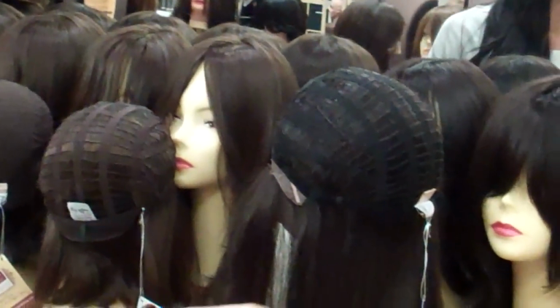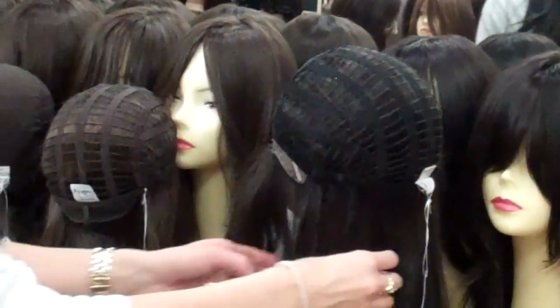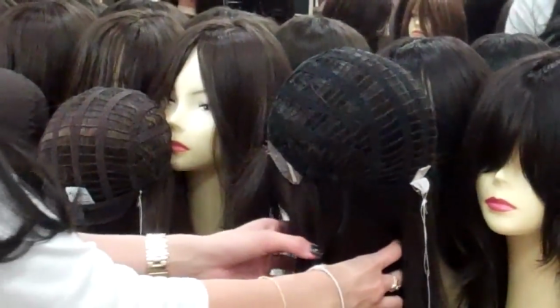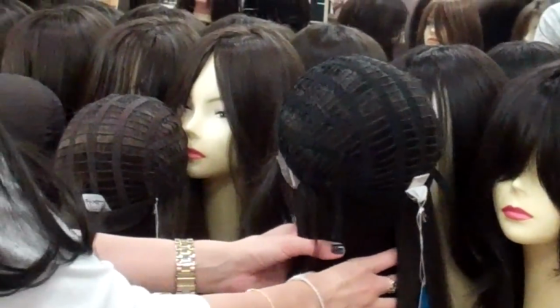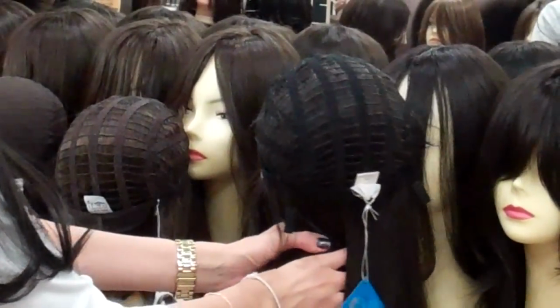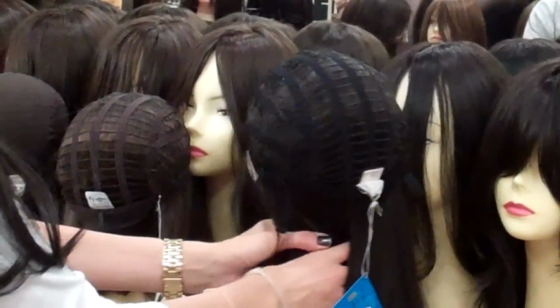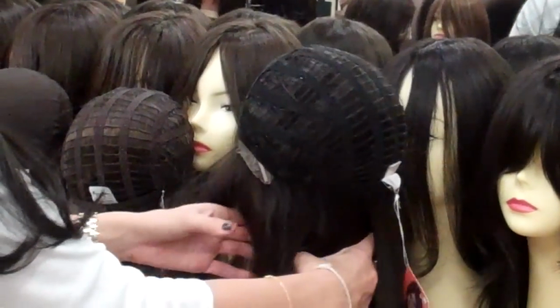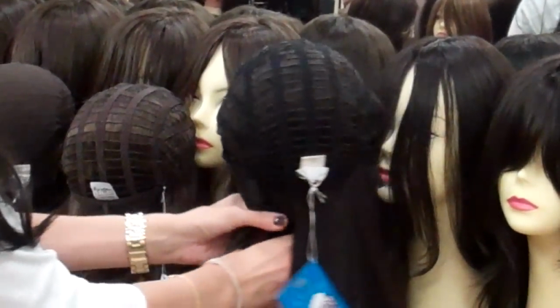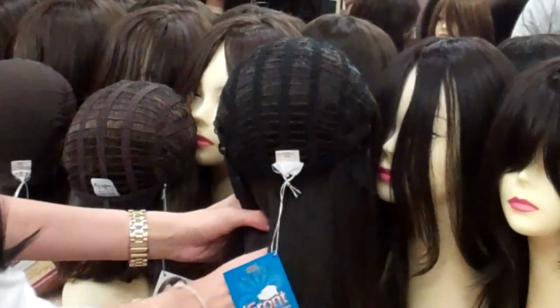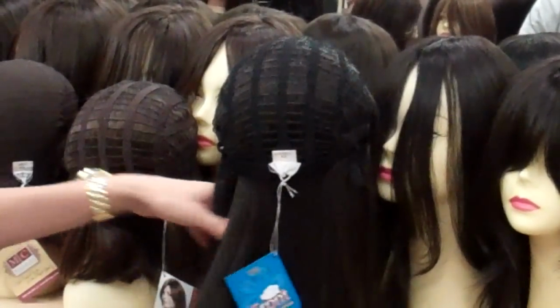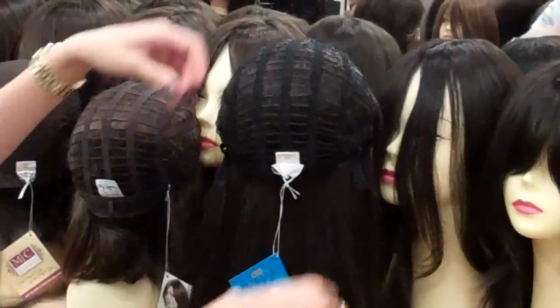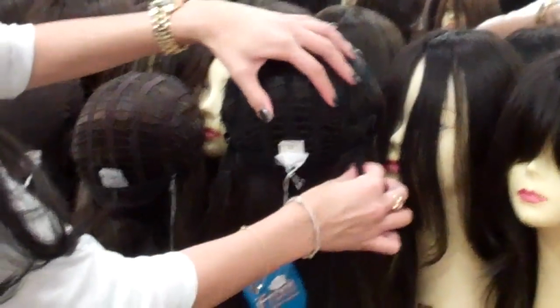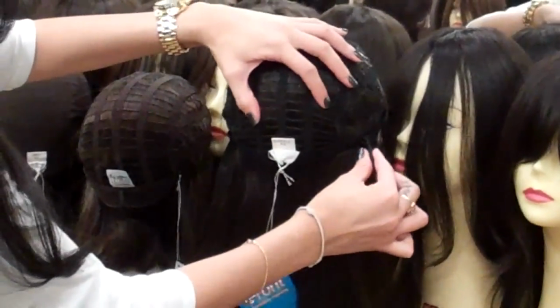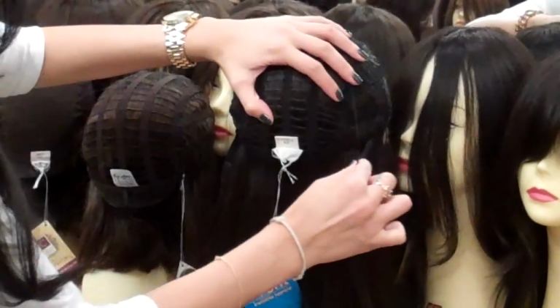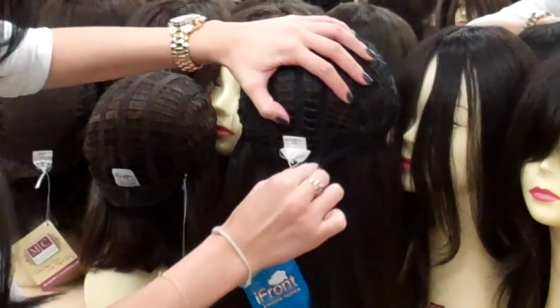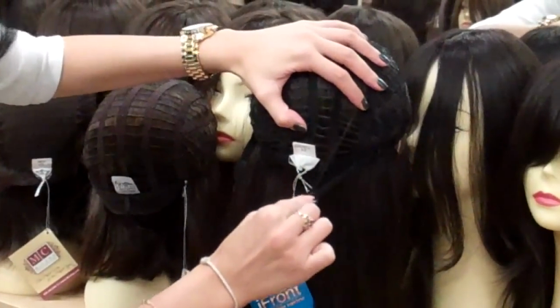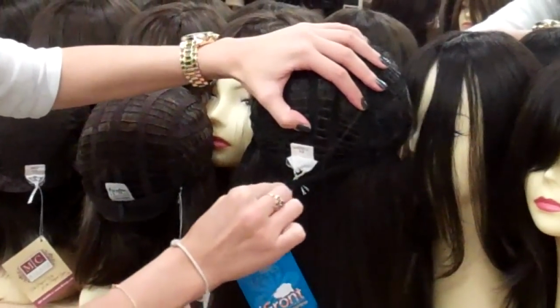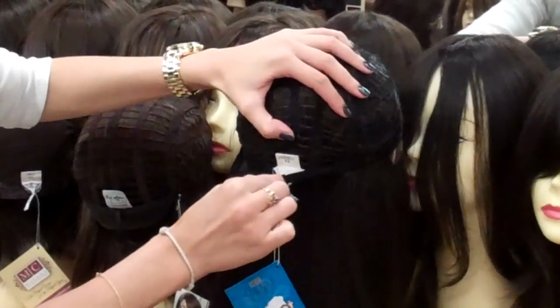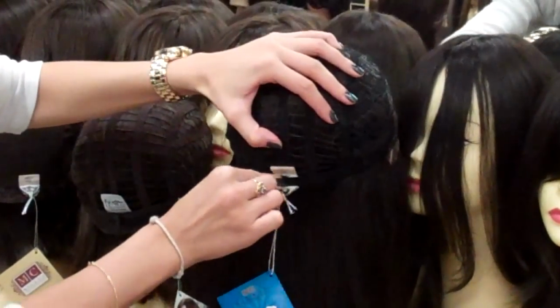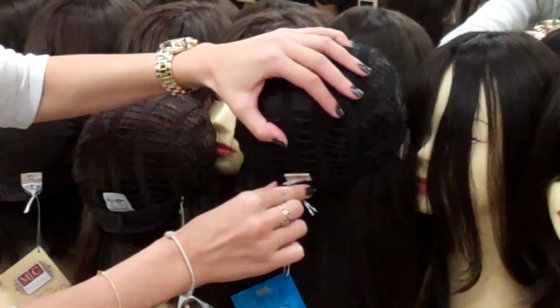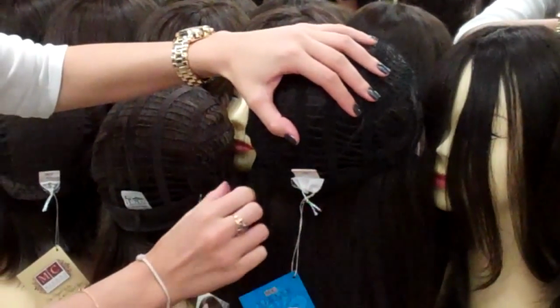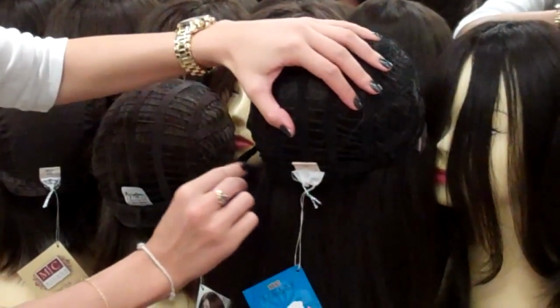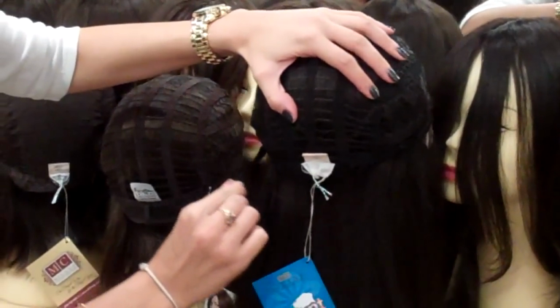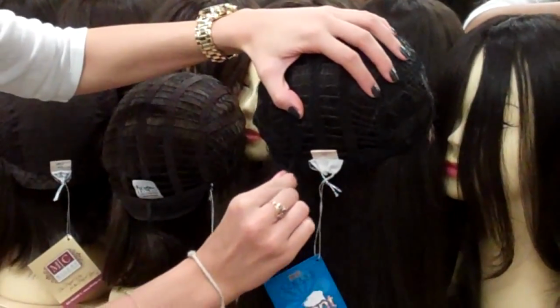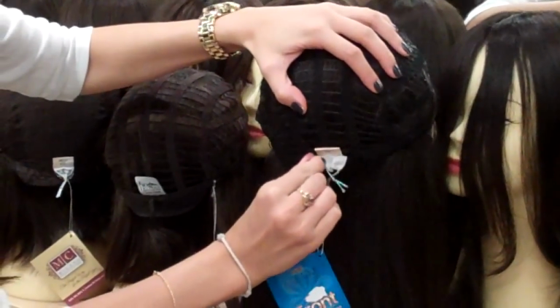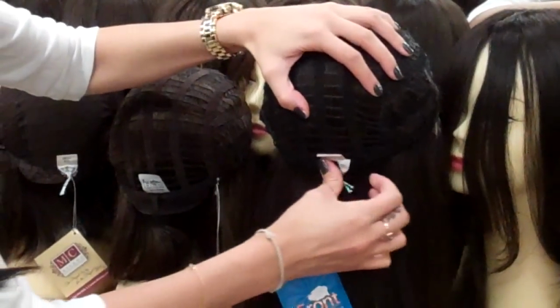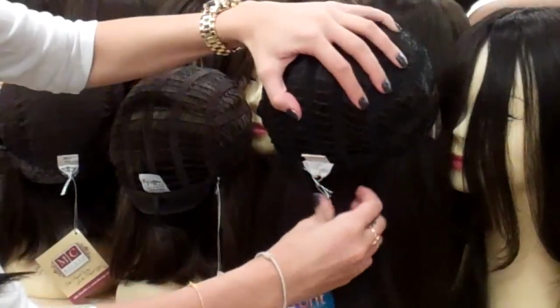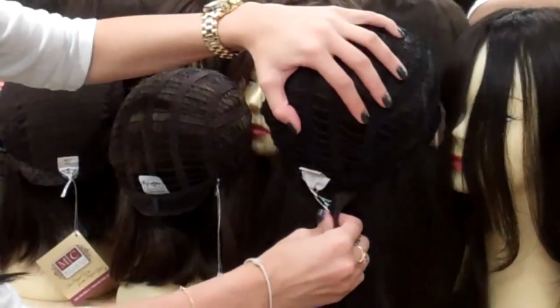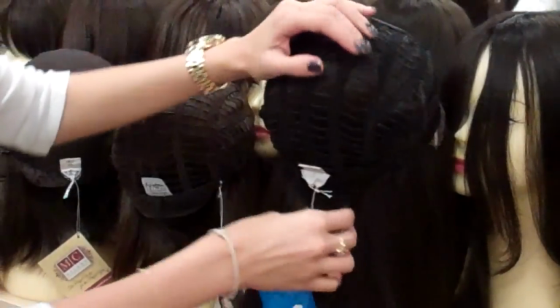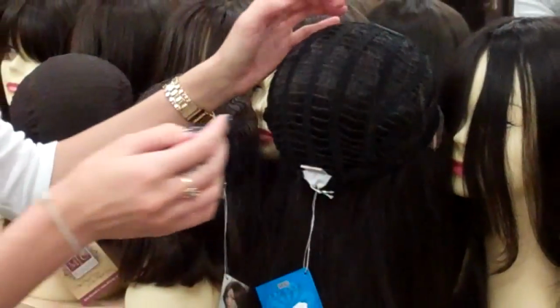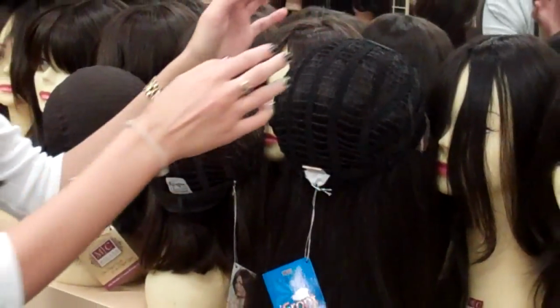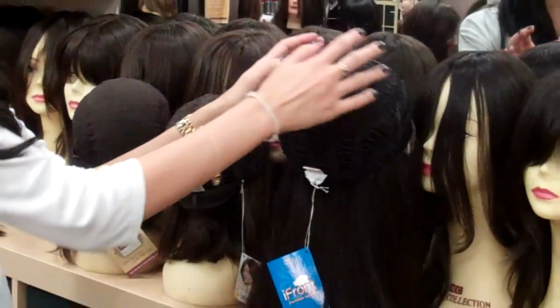And then on our eye front wig, we have a Velcro. So you just pull up the elastic and put the Velcro in place where it fits tight, and that can help.